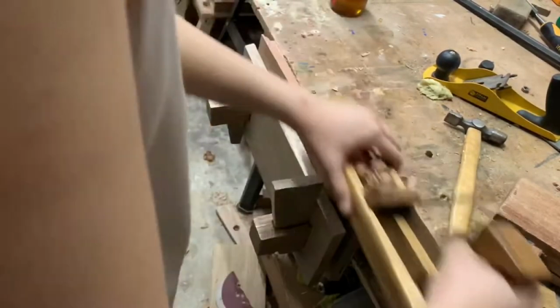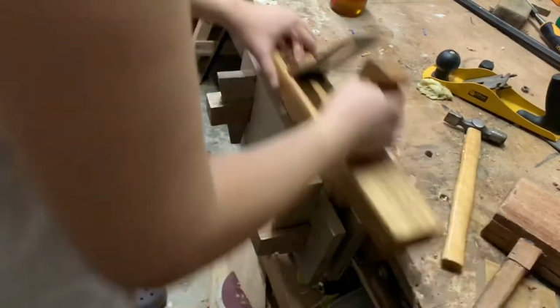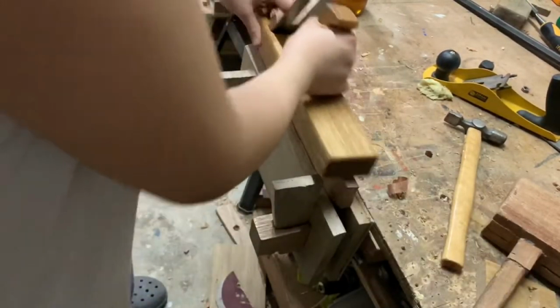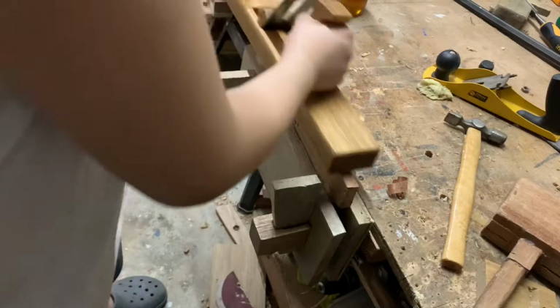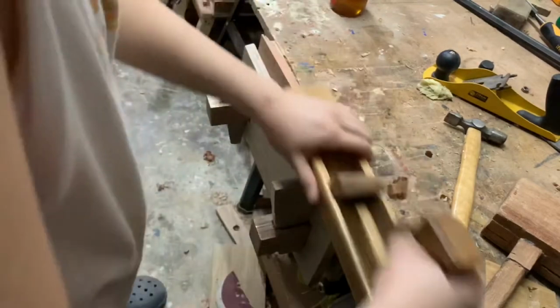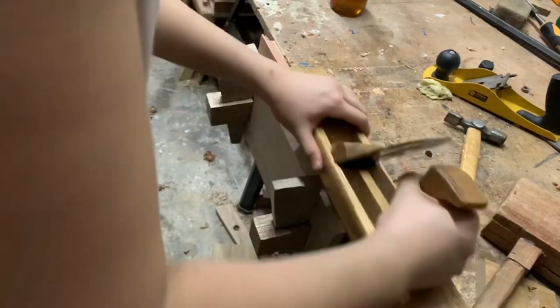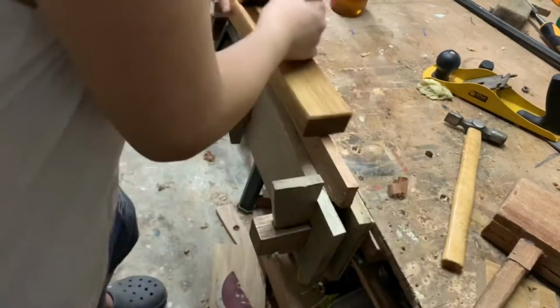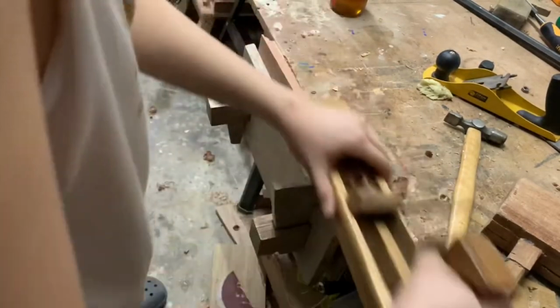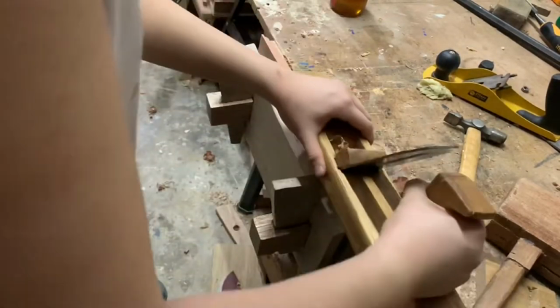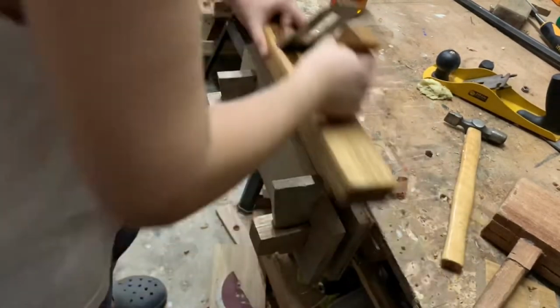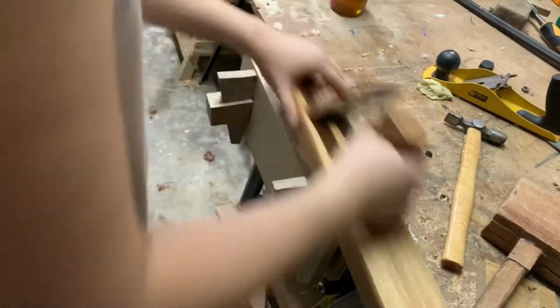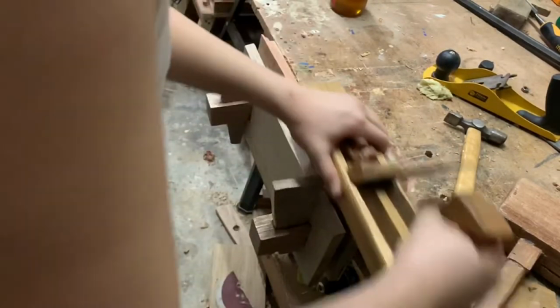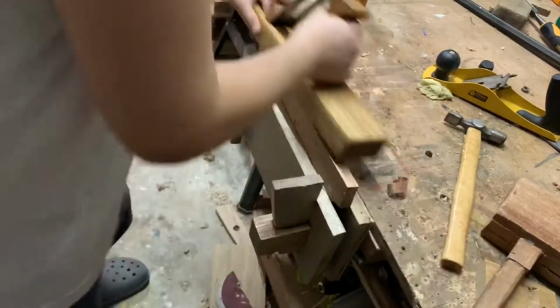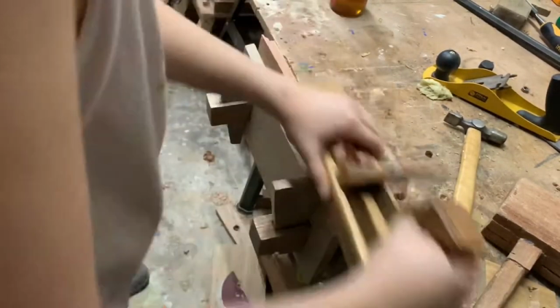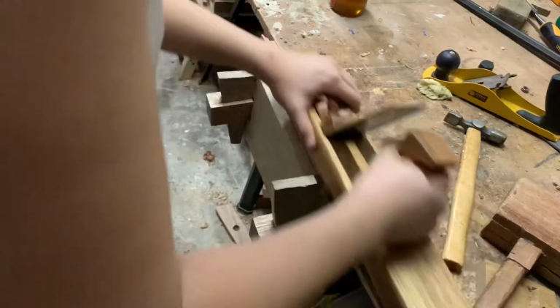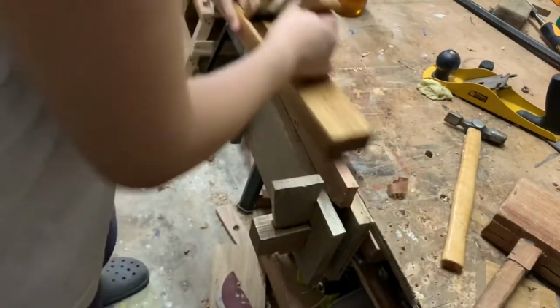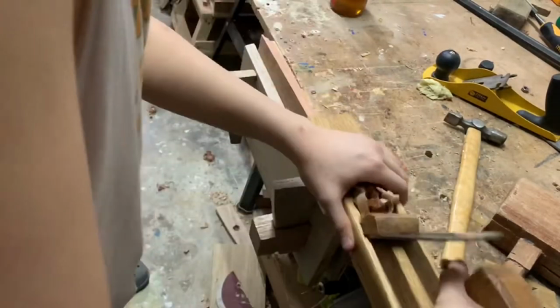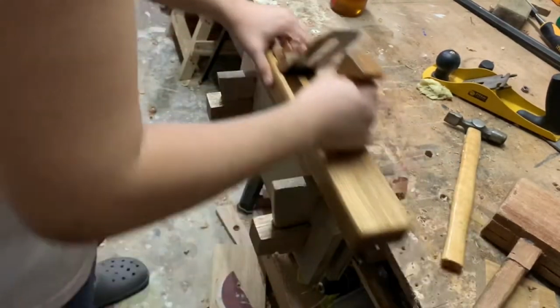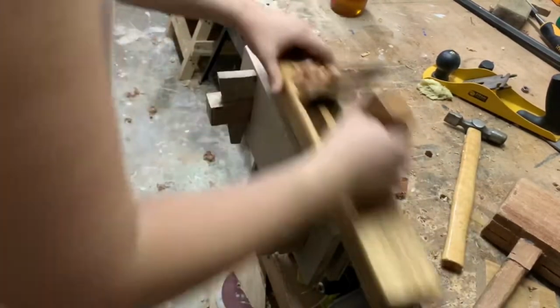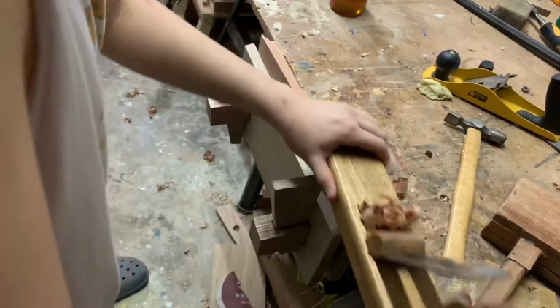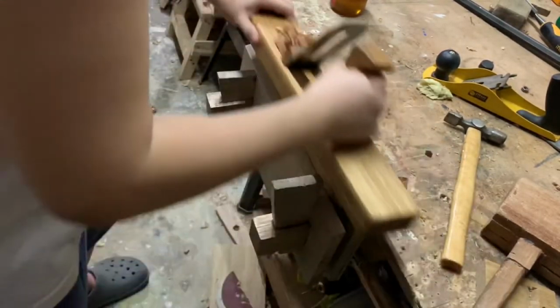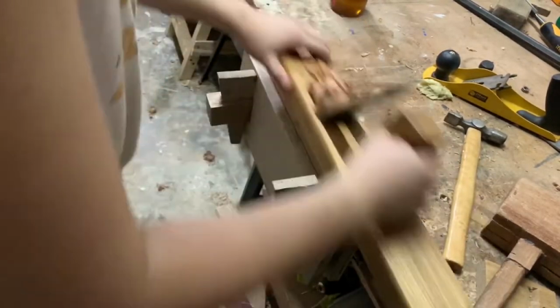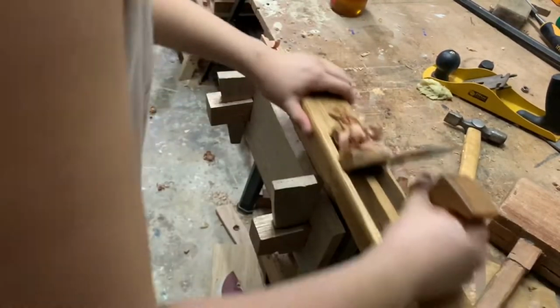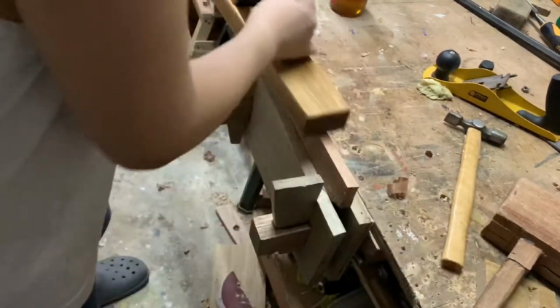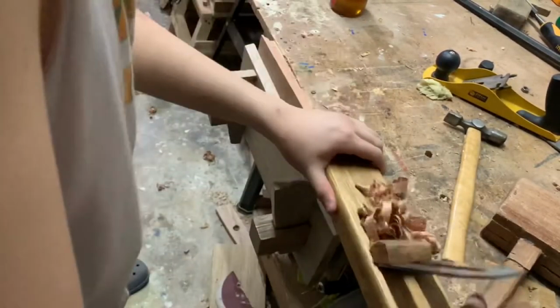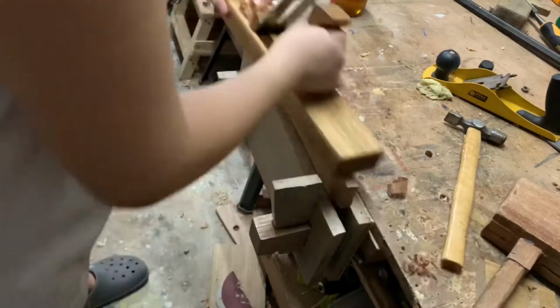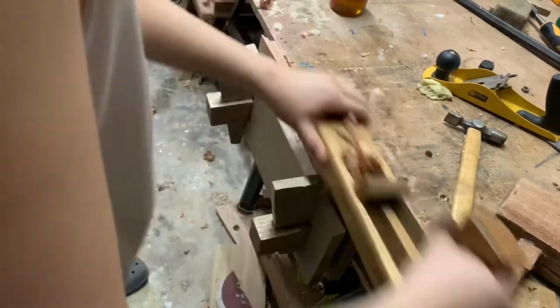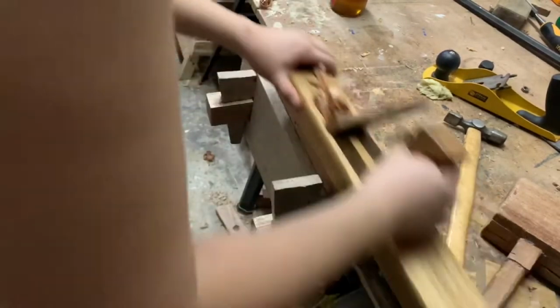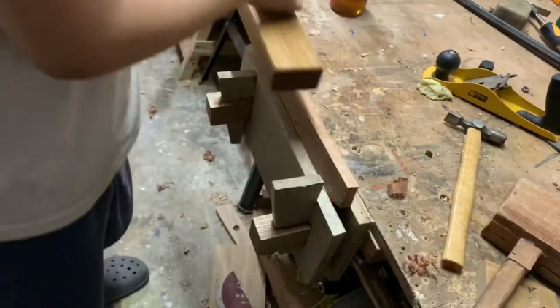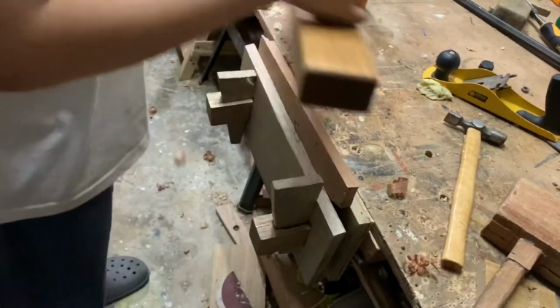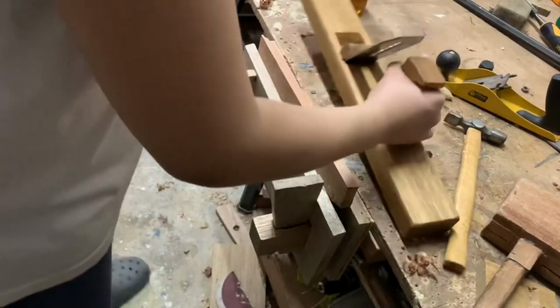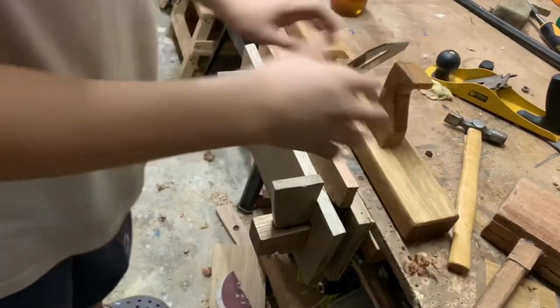A foreplane is mainly for removing material, so it does really great for that. But even though it's a rough stock remover, it actually creates a surprisingly shiny surface finish.